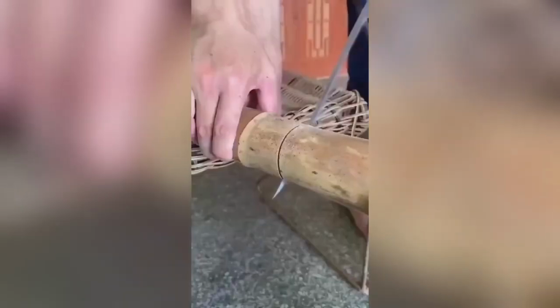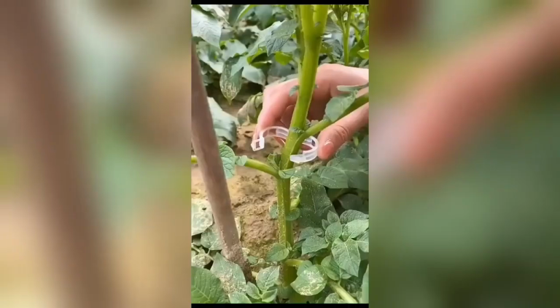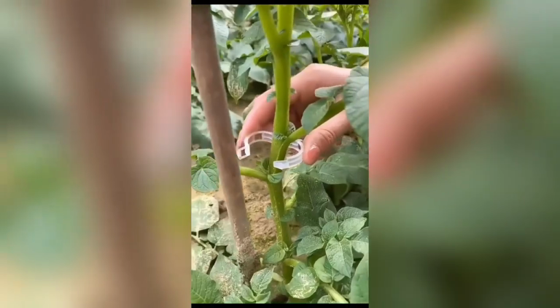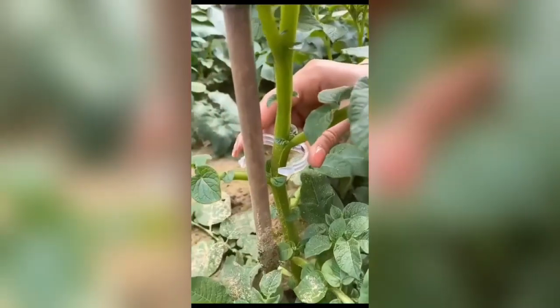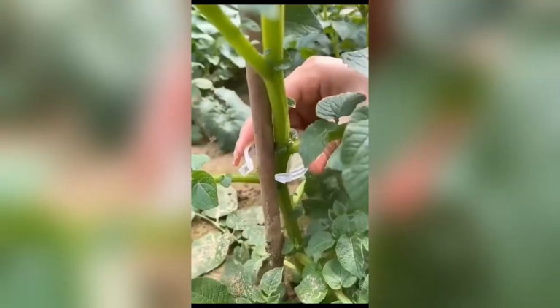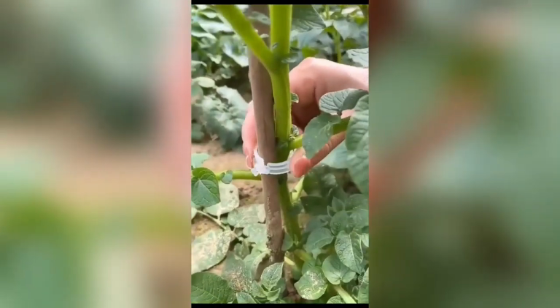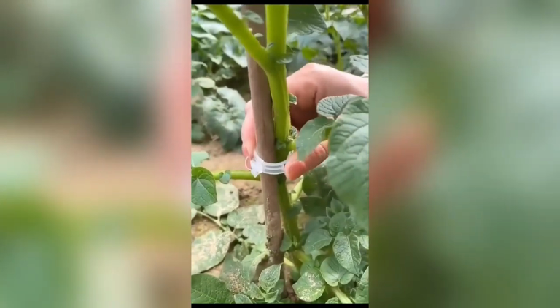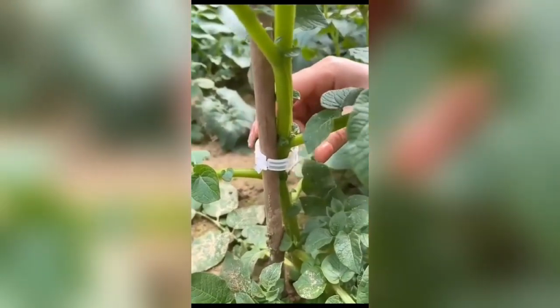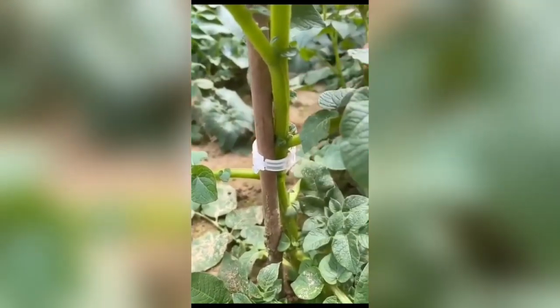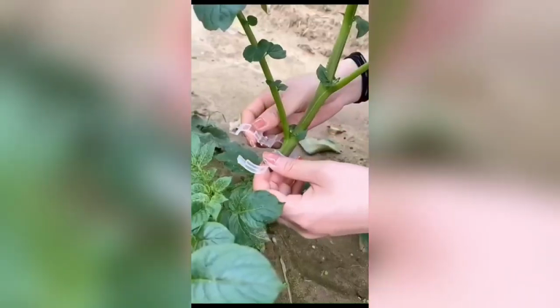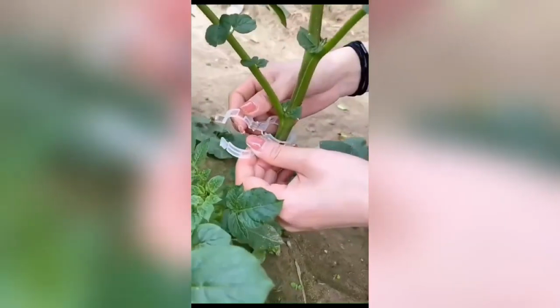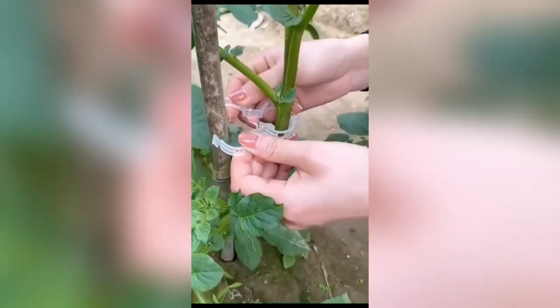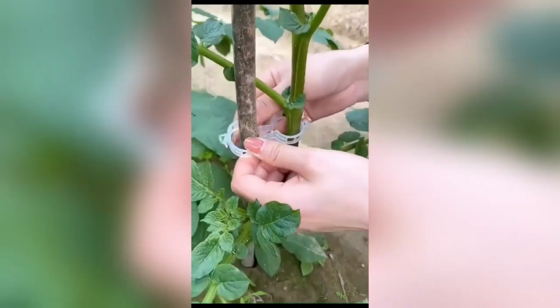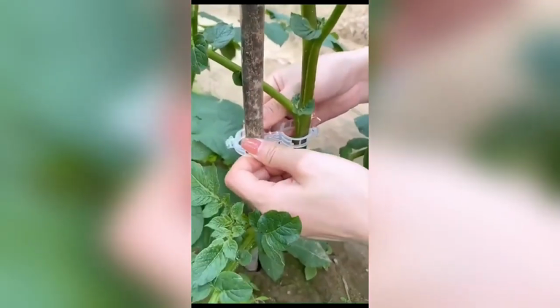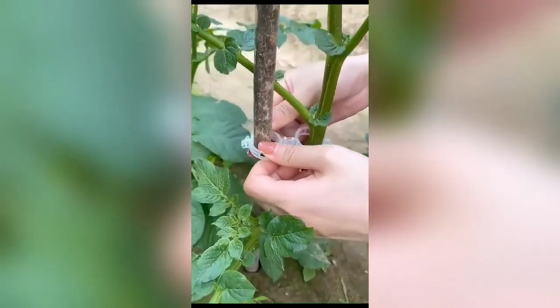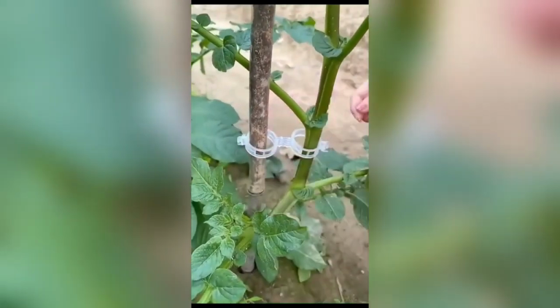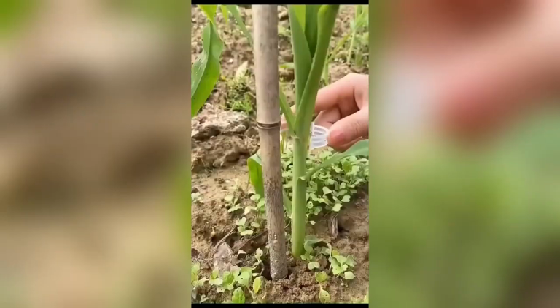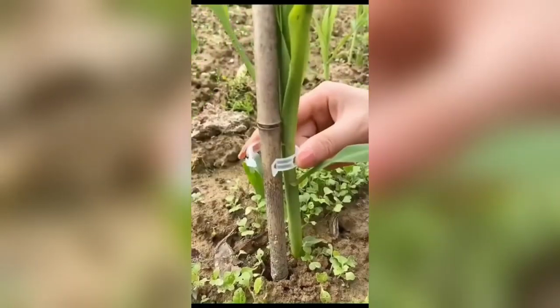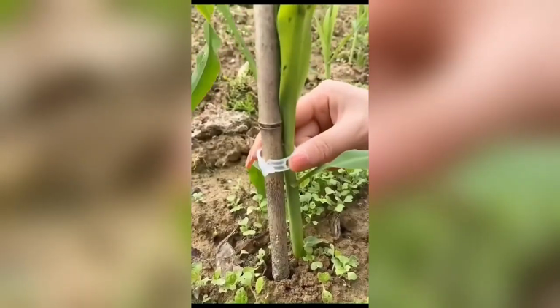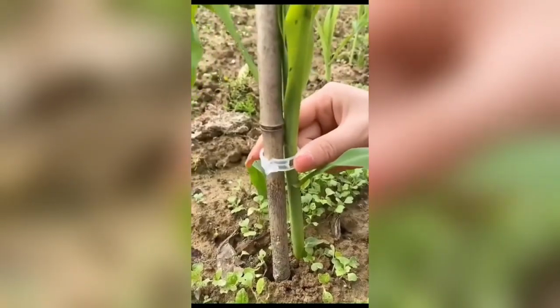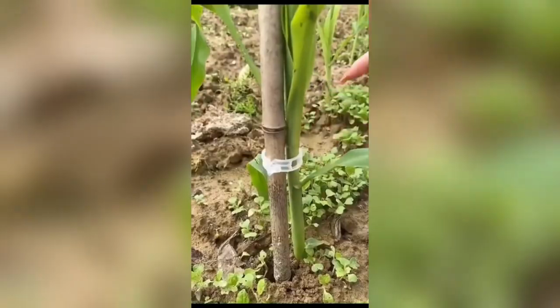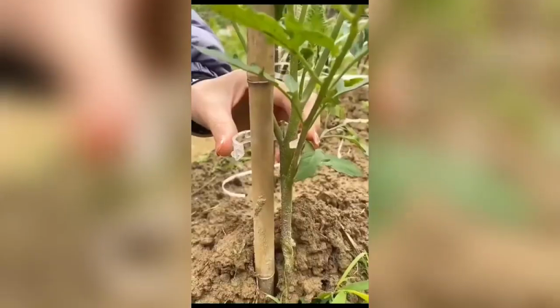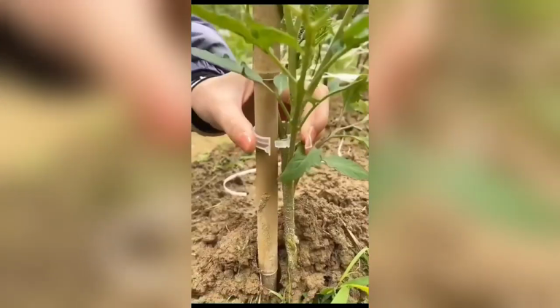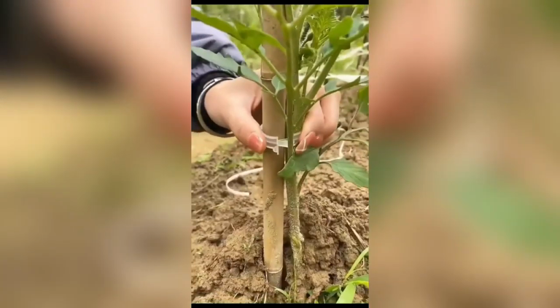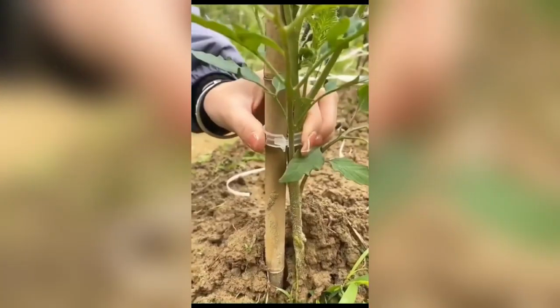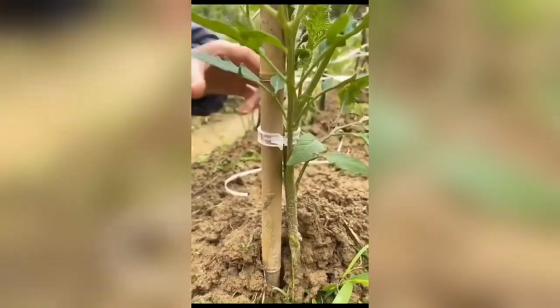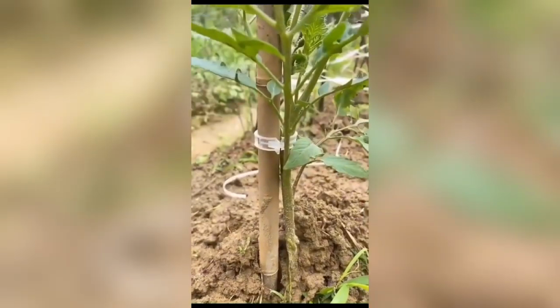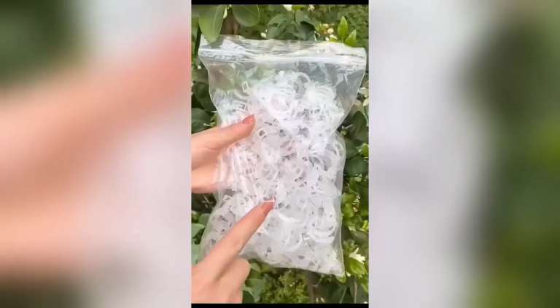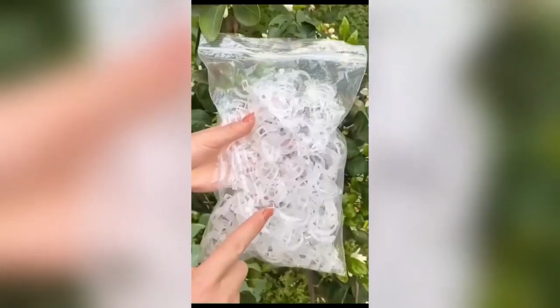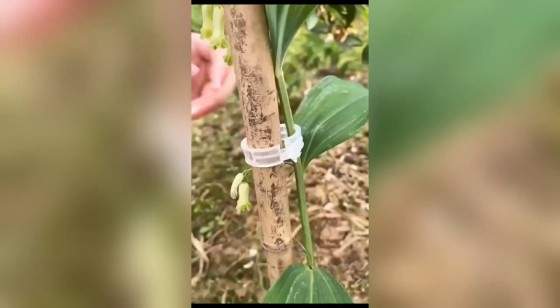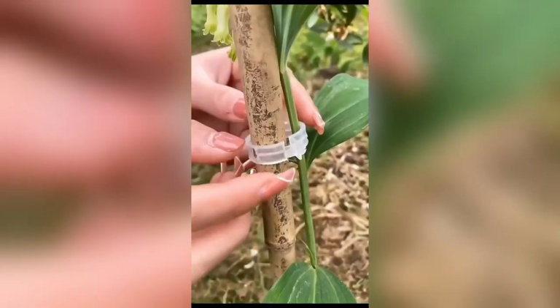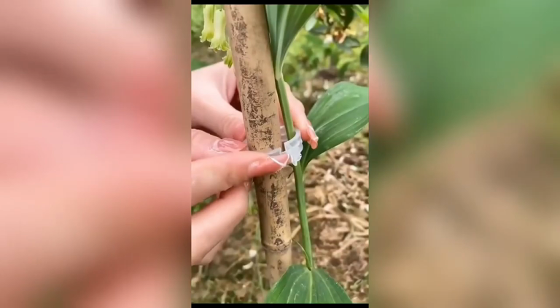Moving on, we introduce you to the Green Garden Safe Plant Support Clips. These are the unsung heroes of the garden, providing support to your delicate plants. Easy to use and completely safe, these clips are the helping hand your plants need.